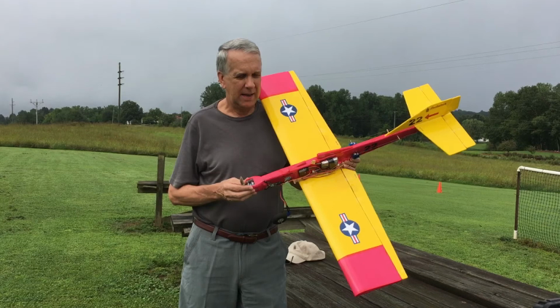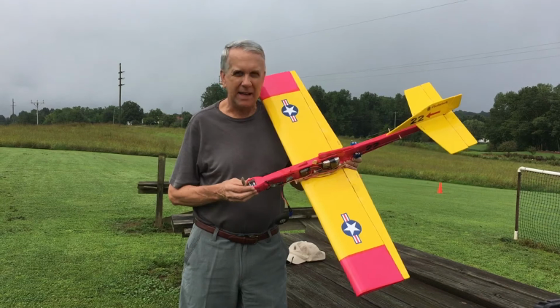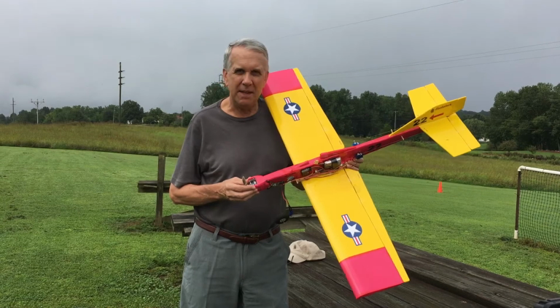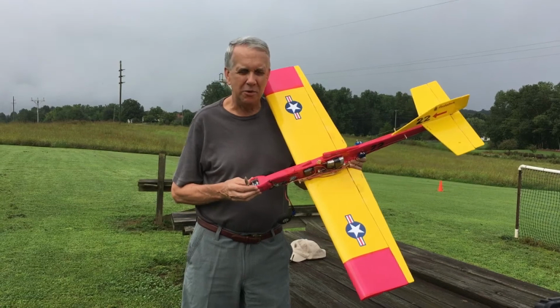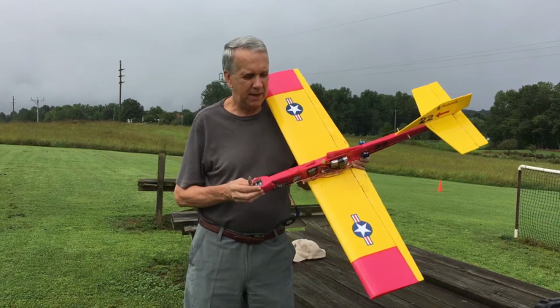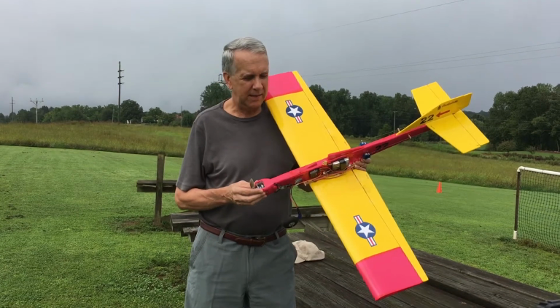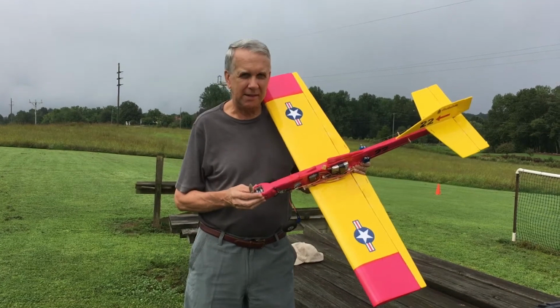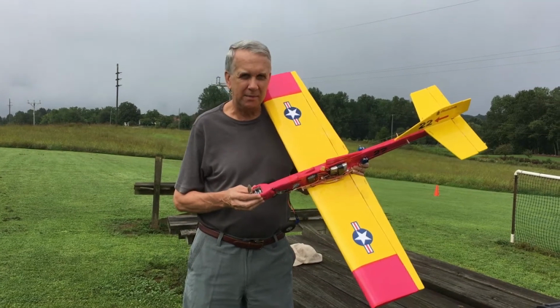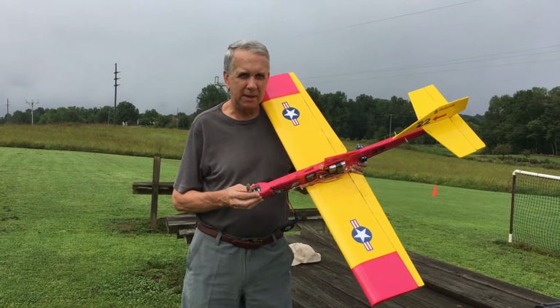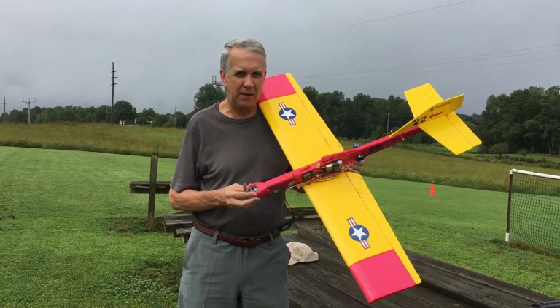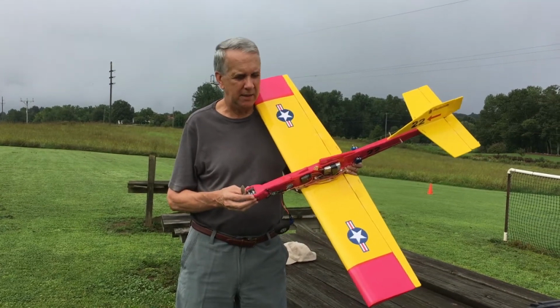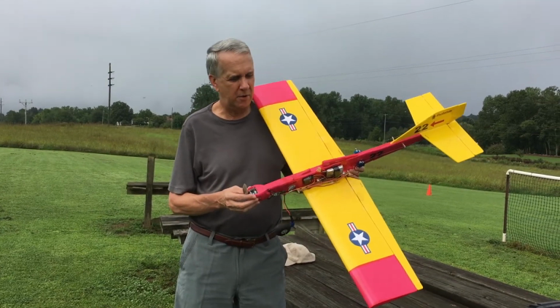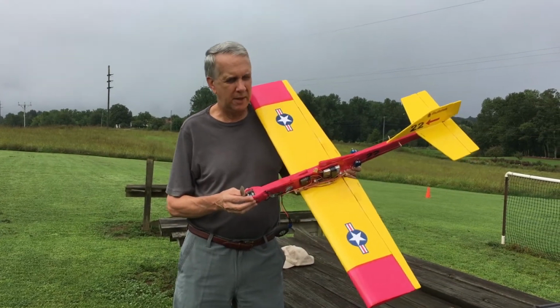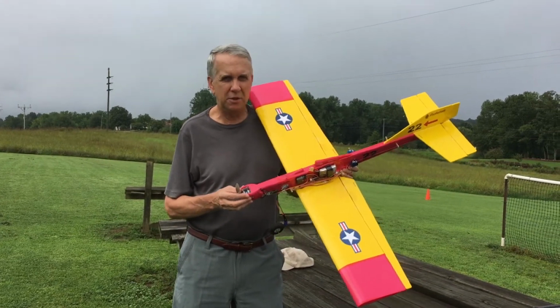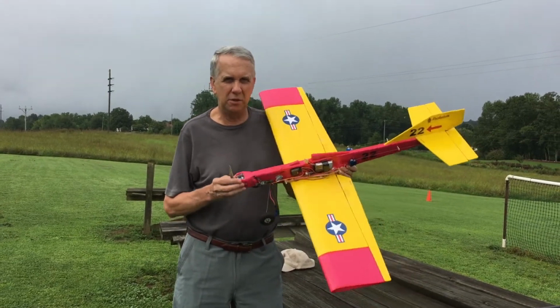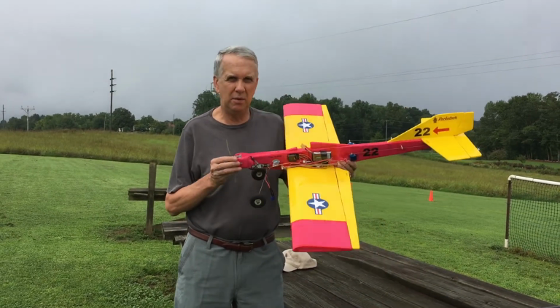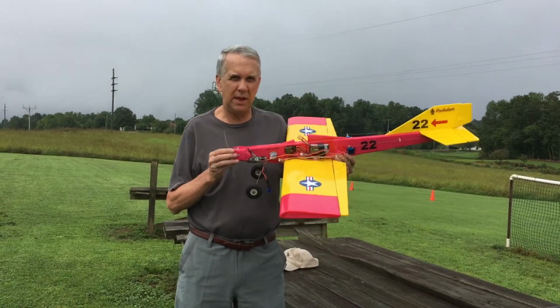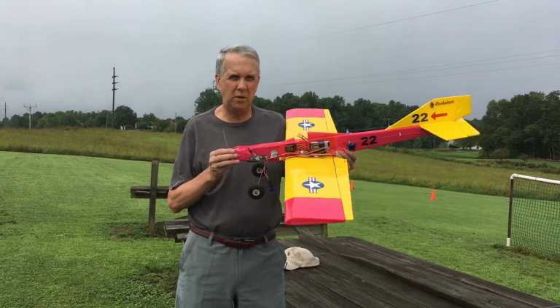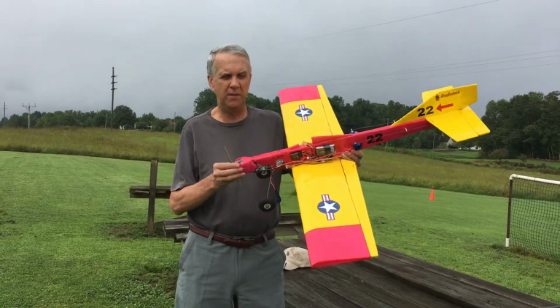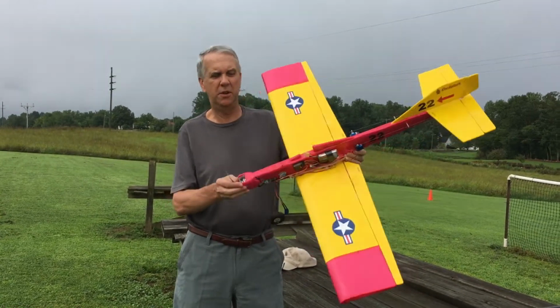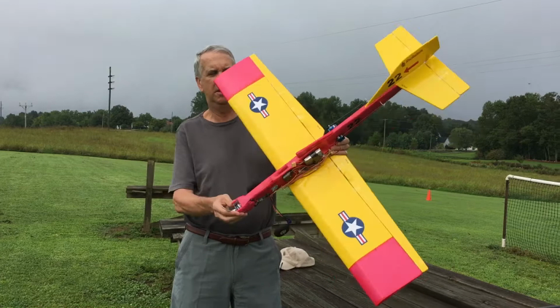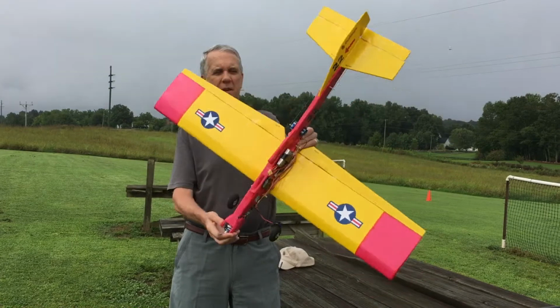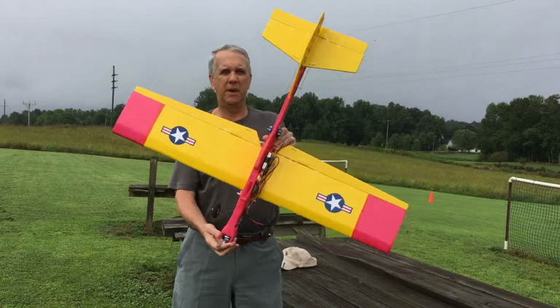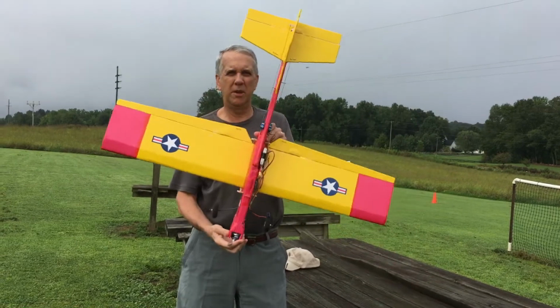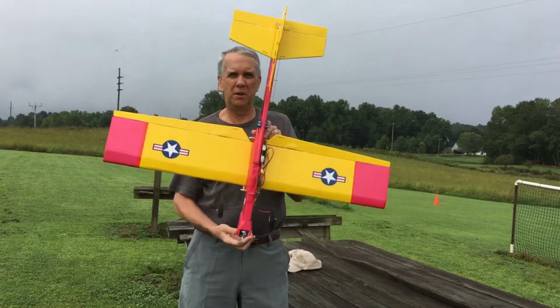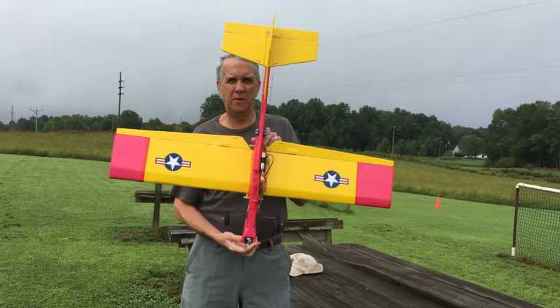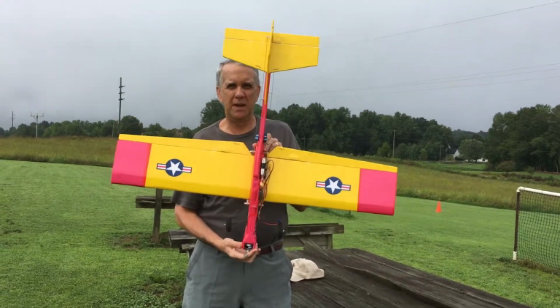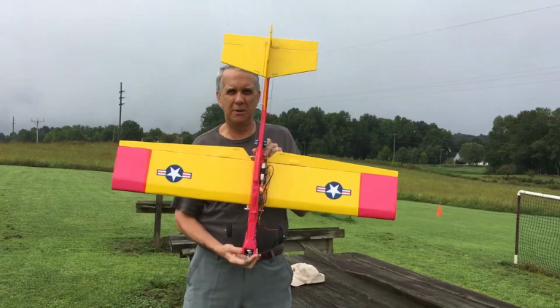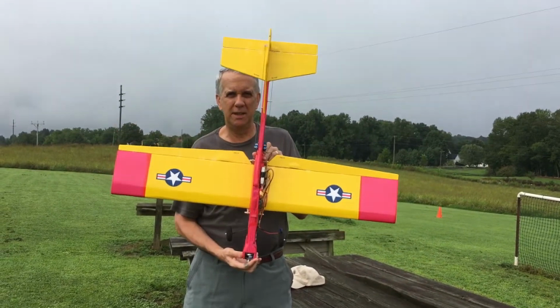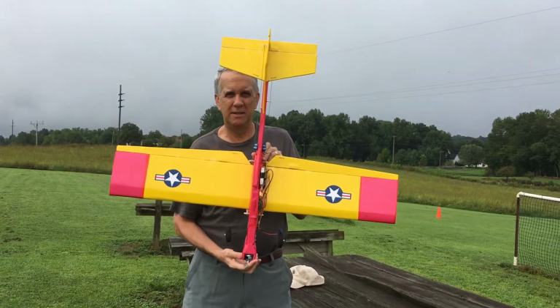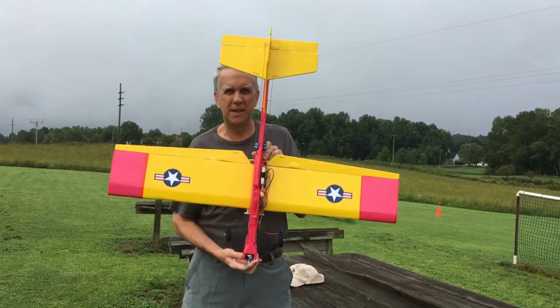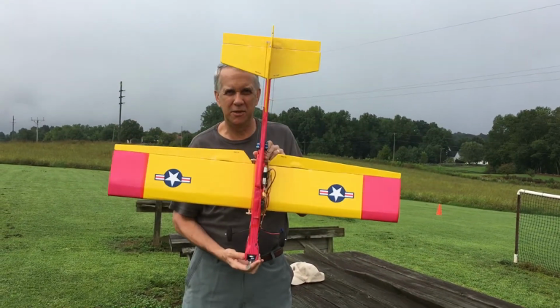Hi, I'm Tim. Join me as I discuss building and flying the Foam Bug 2, a low wing version of my original Foam Bug airplane. Let's get to it.